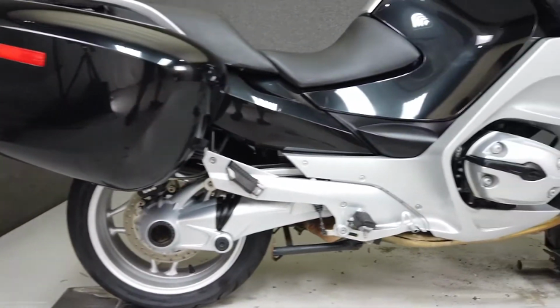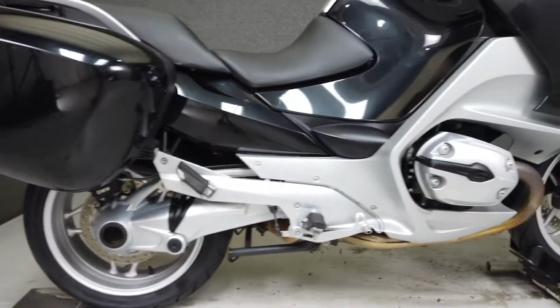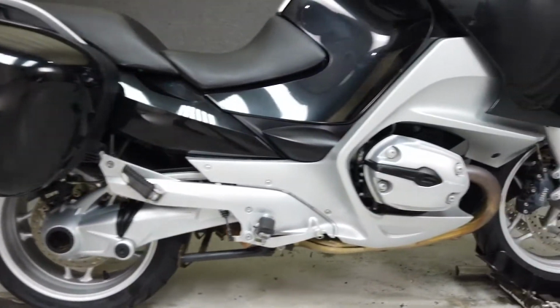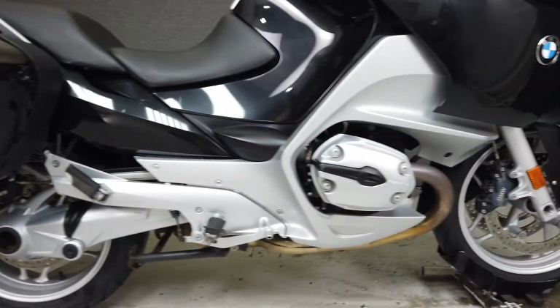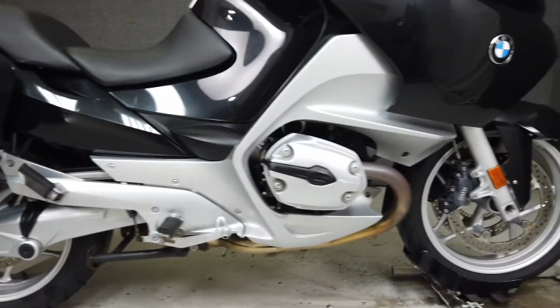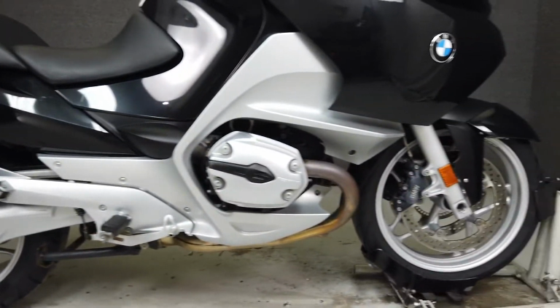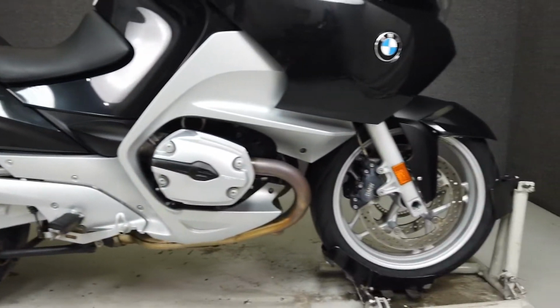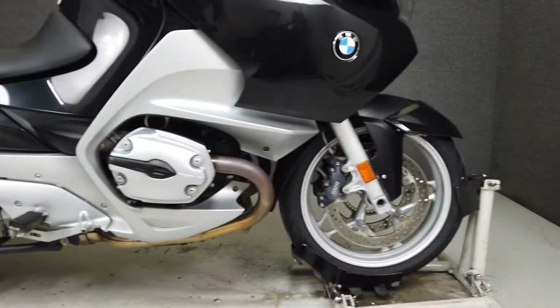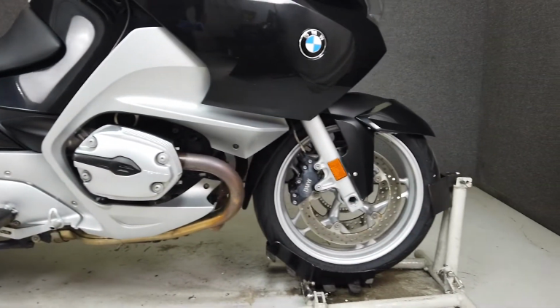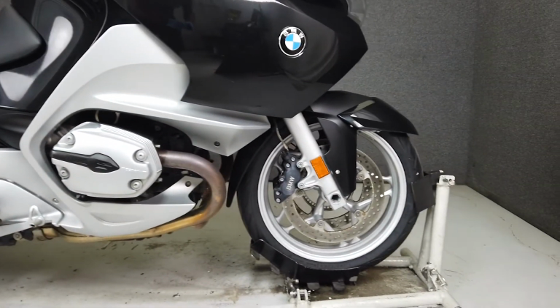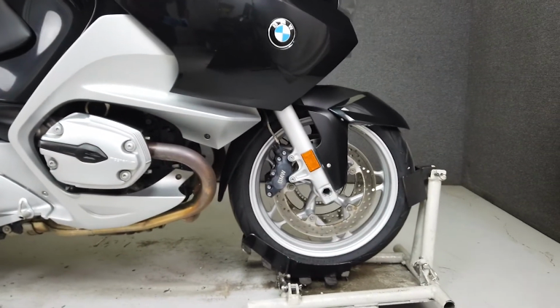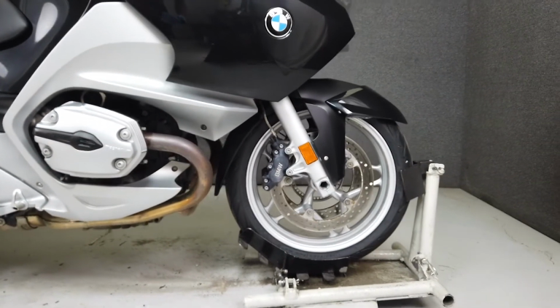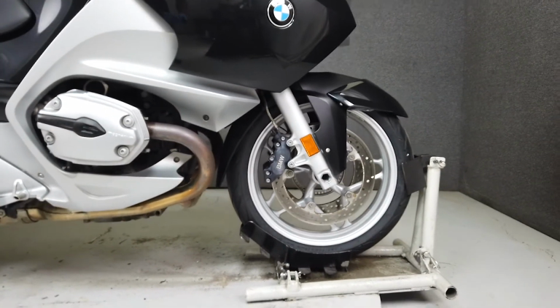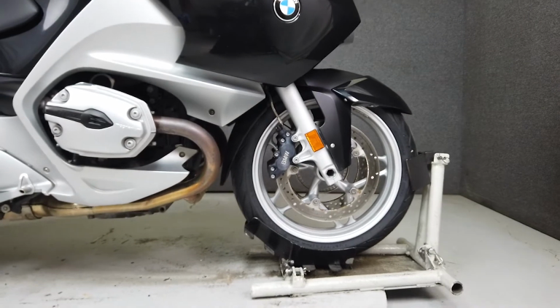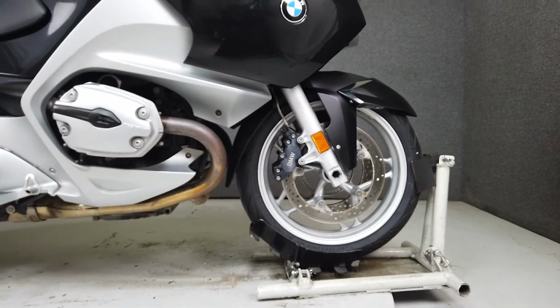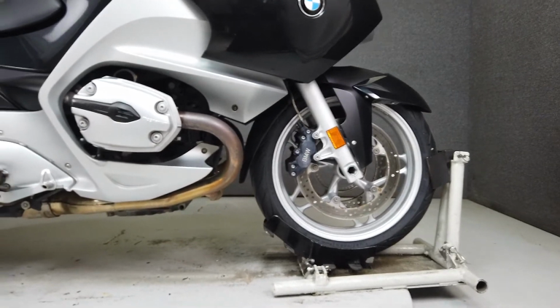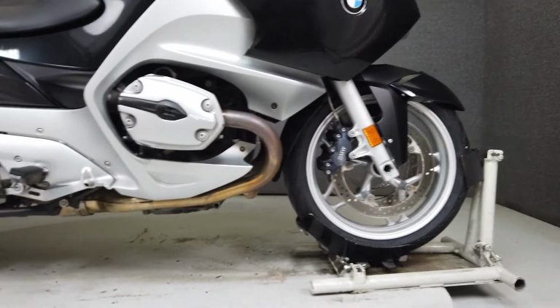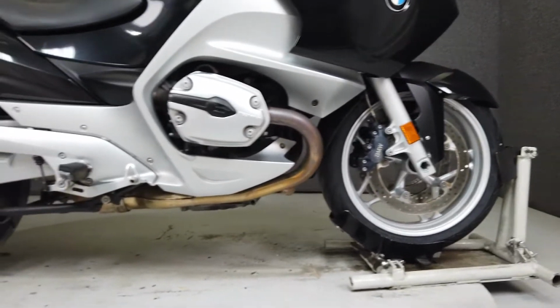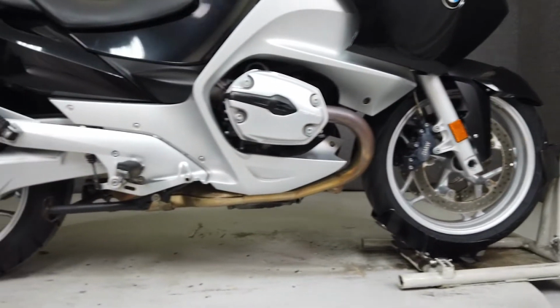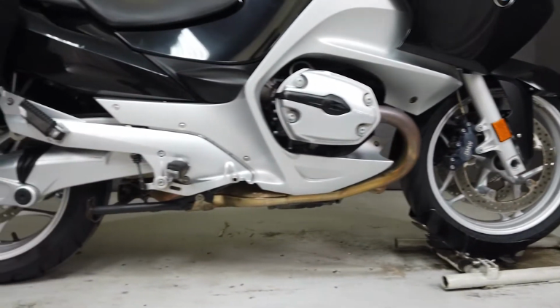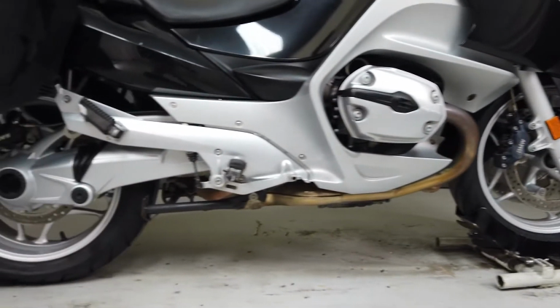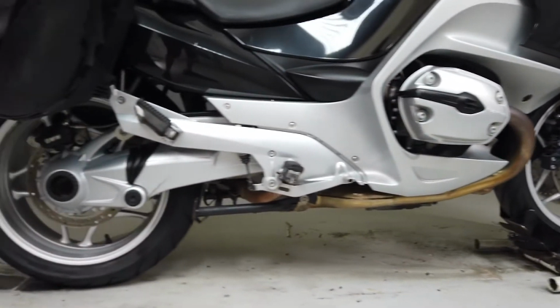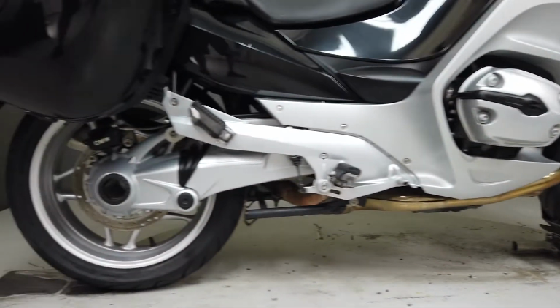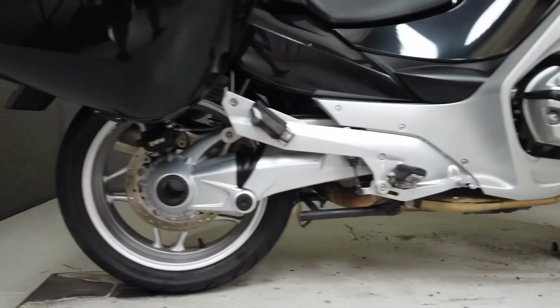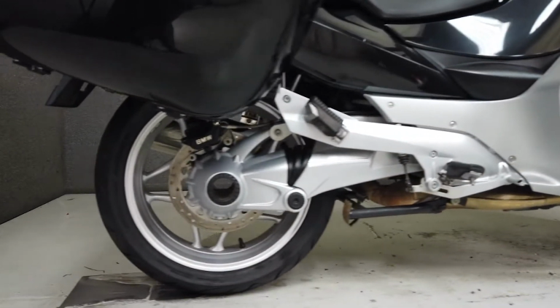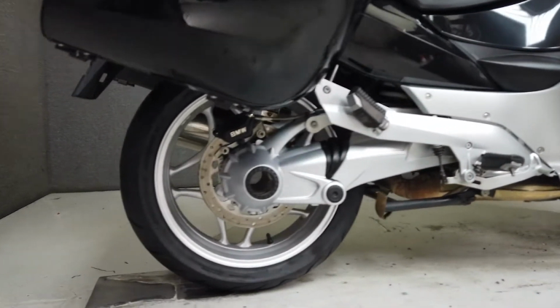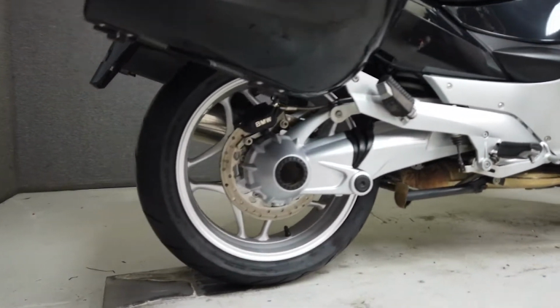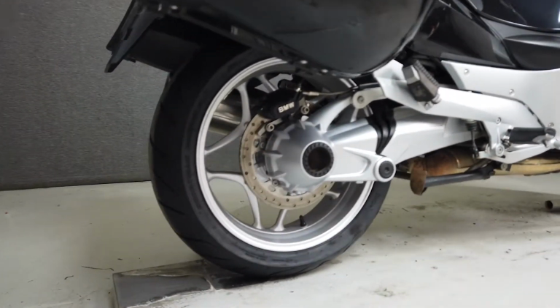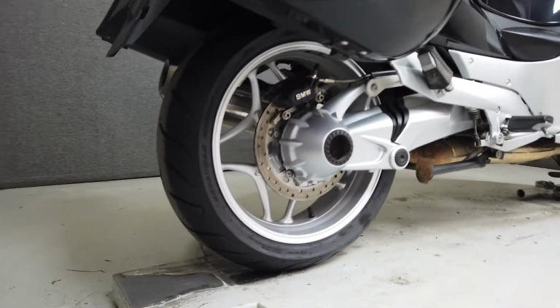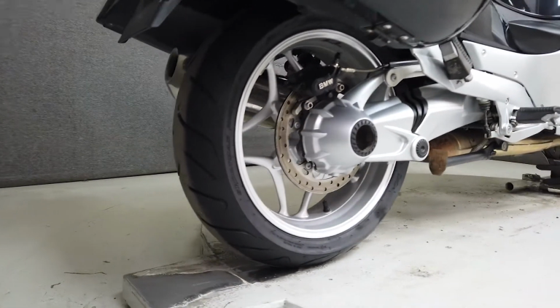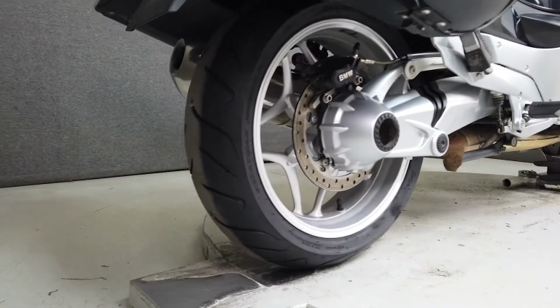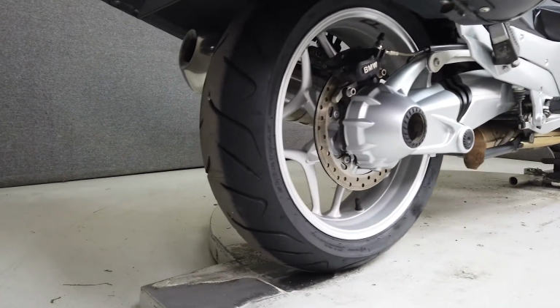It comes well-equipped from BMW with ABS, ESA, cruise control, traction control, an electronically adjustable windshield, heated grips, heated seats, and an onboard computer.